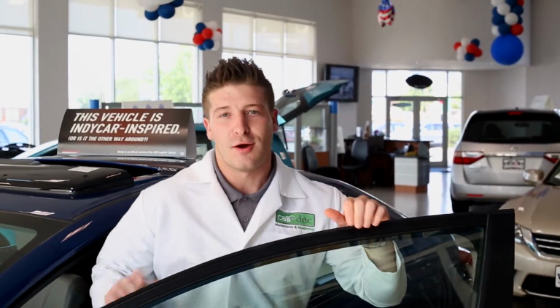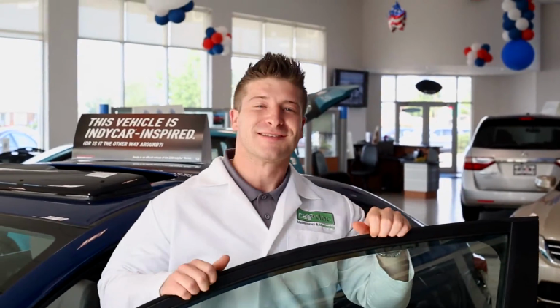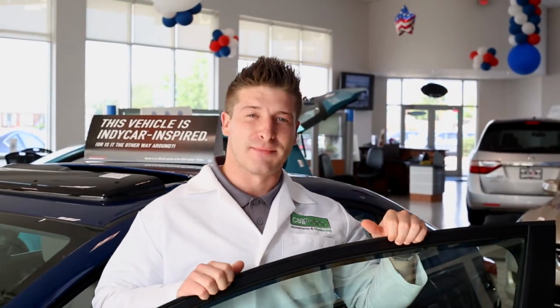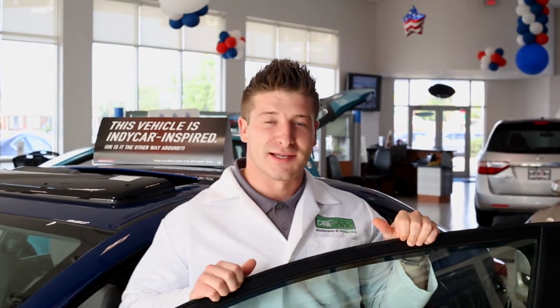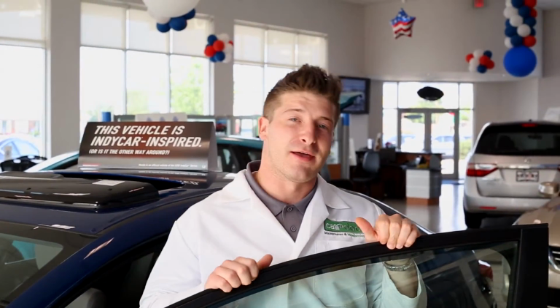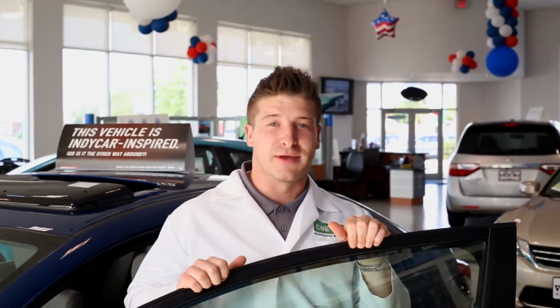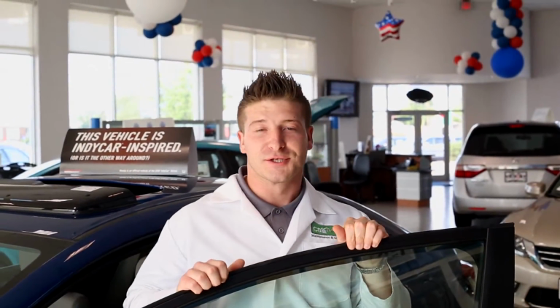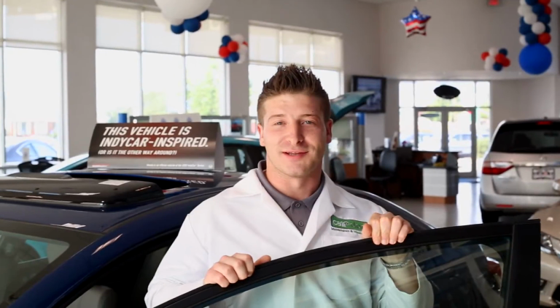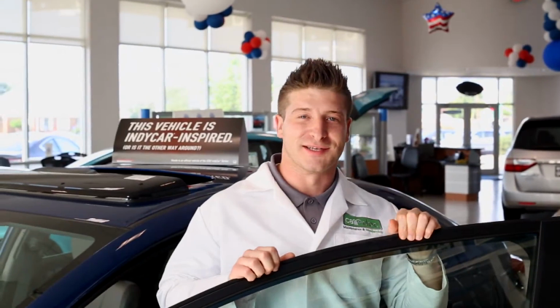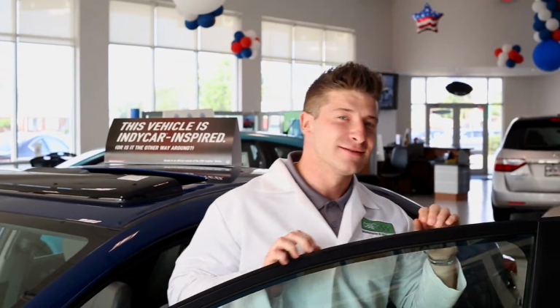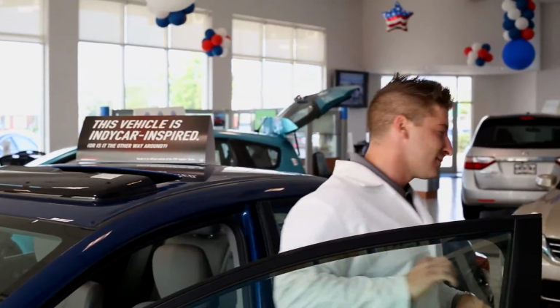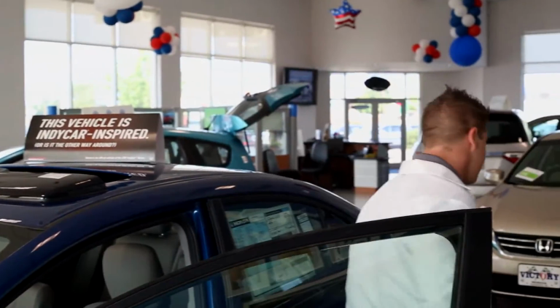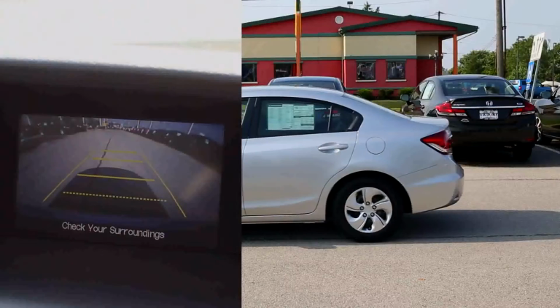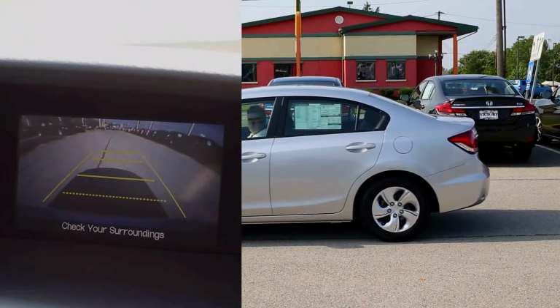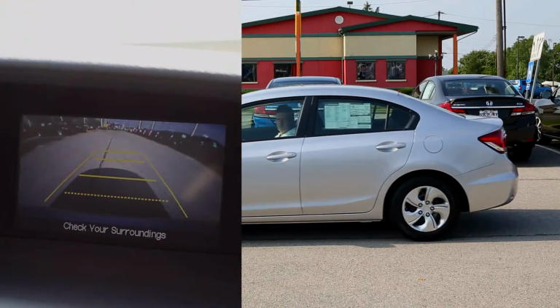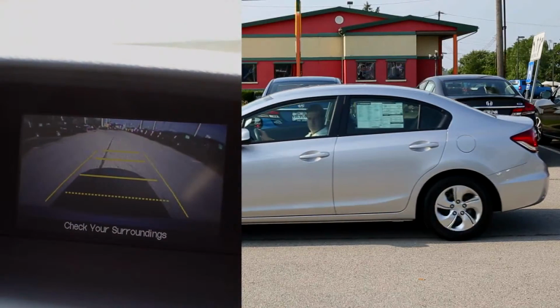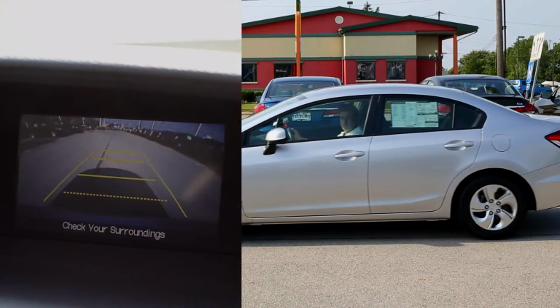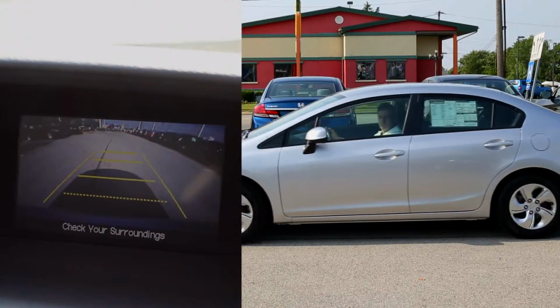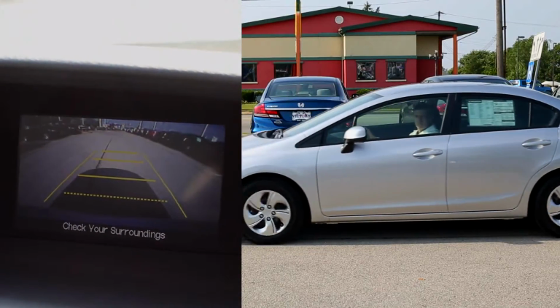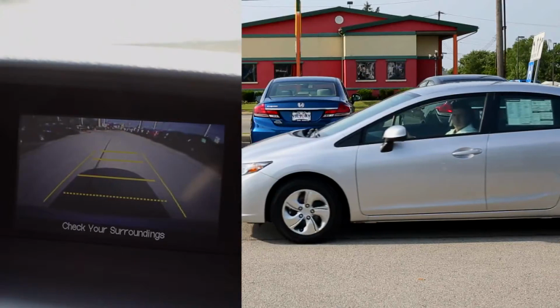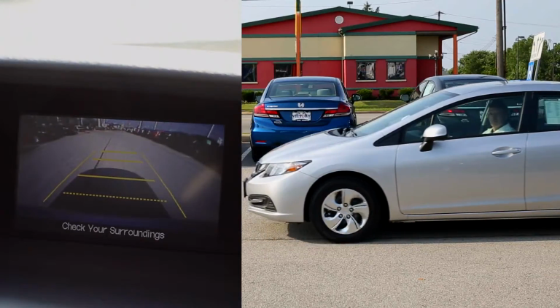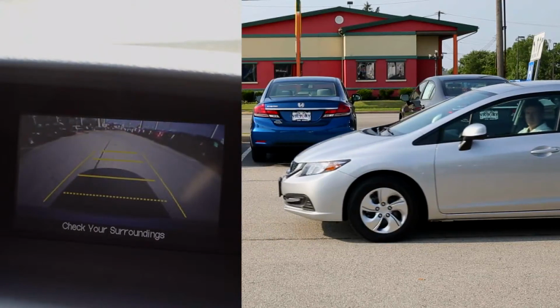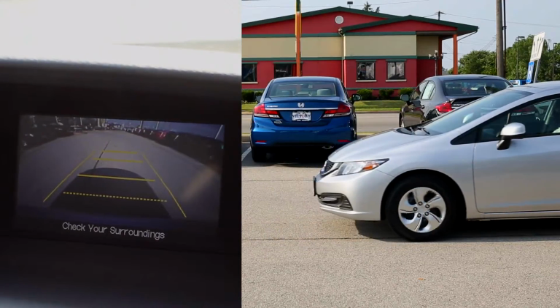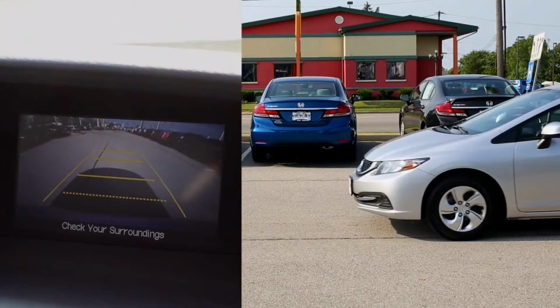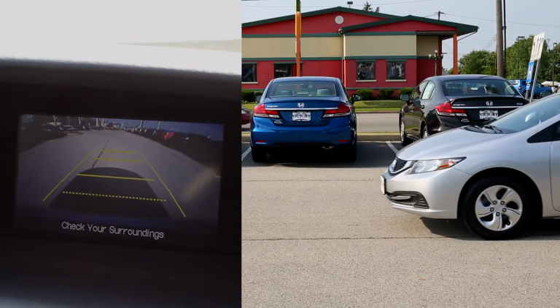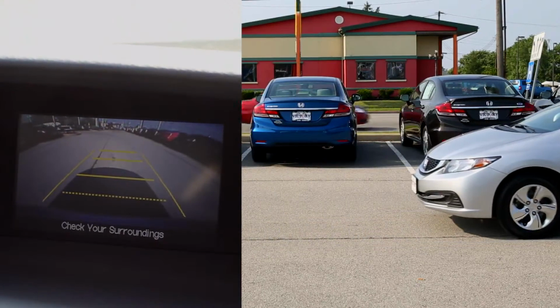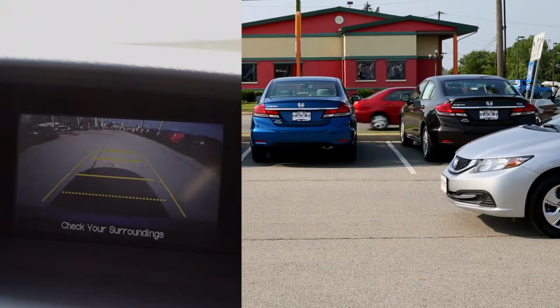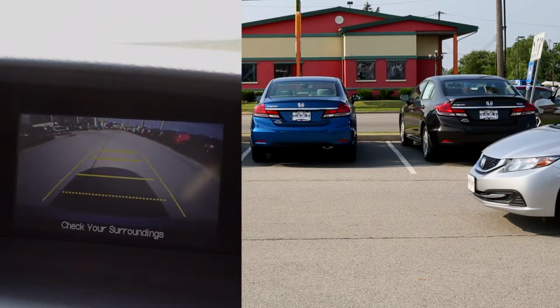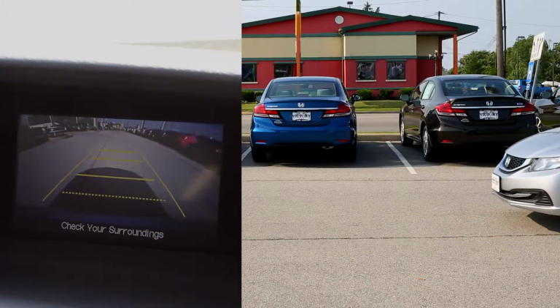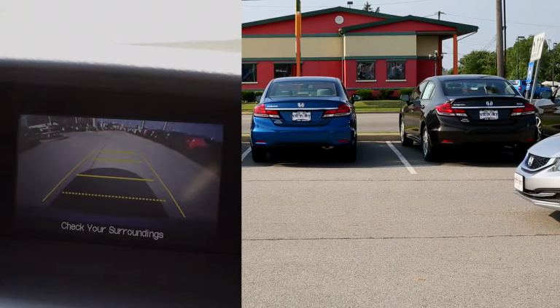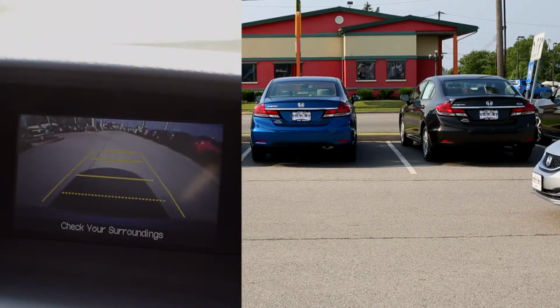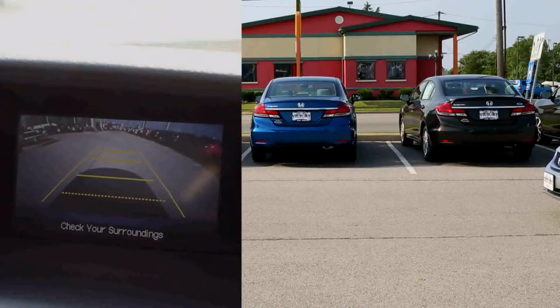Alright, let's take a step outside and see how that backup camera actually works on the Honda Civic. As you place the Civic into reverse, the backup camera will come up on the display and allow you to use the guidelines to safely backup the vehicle without looking behind you.